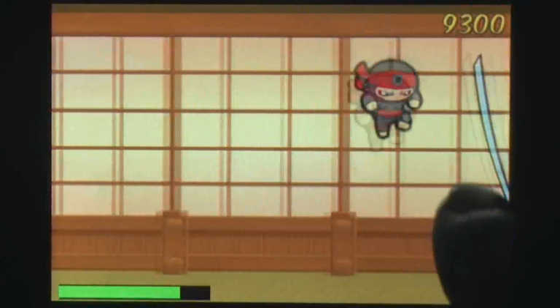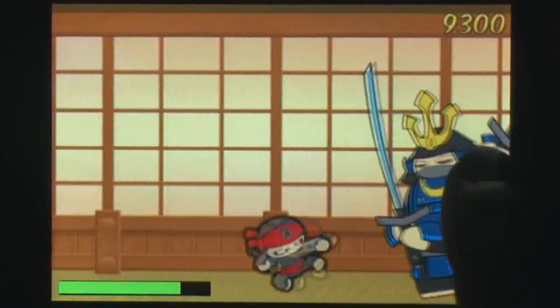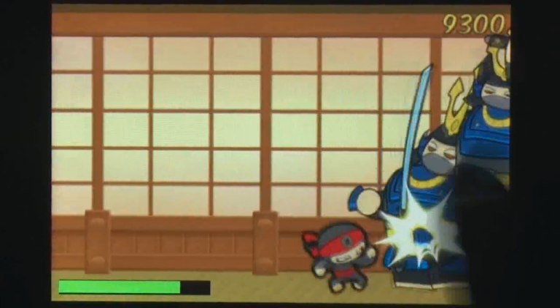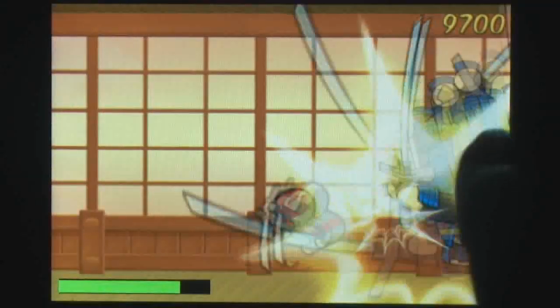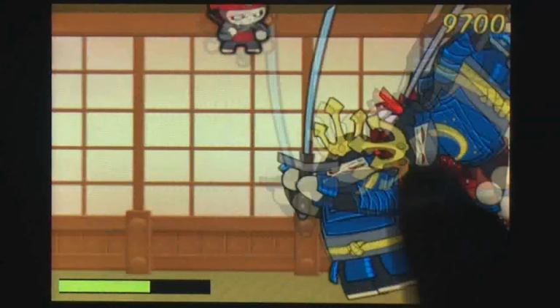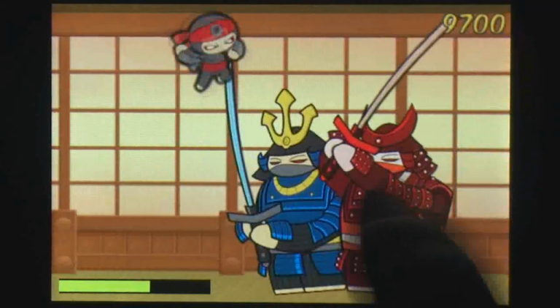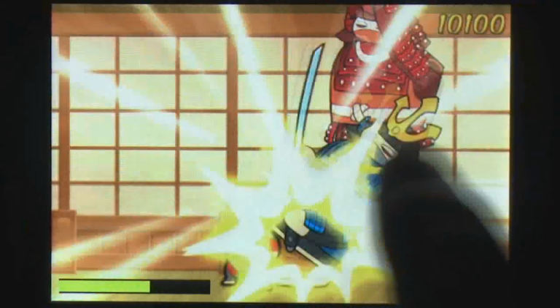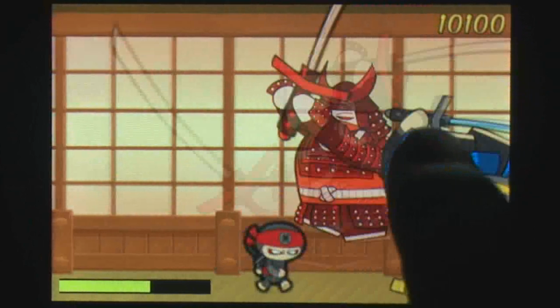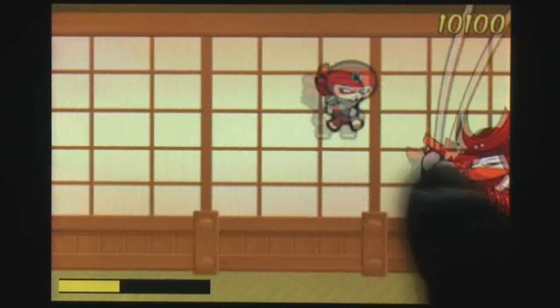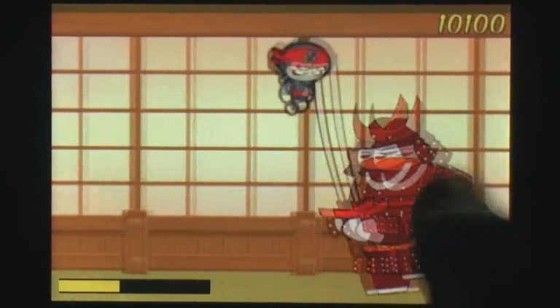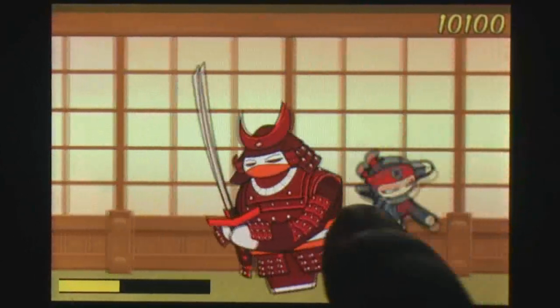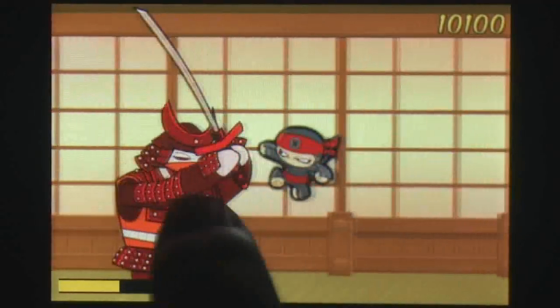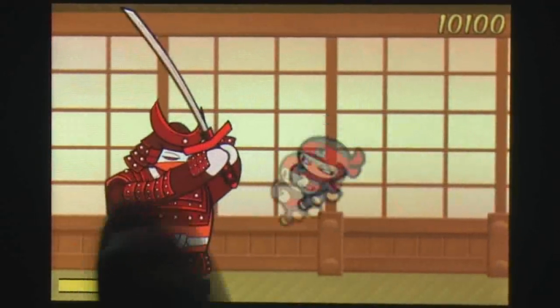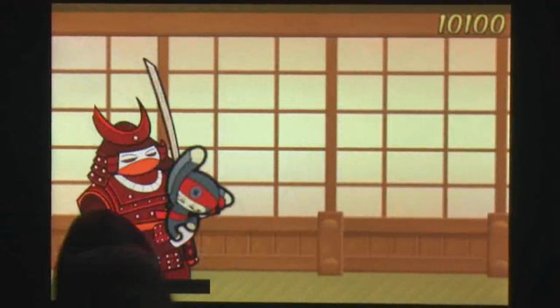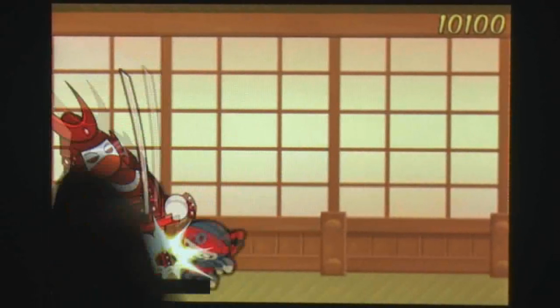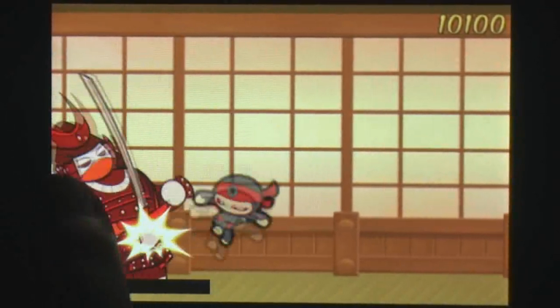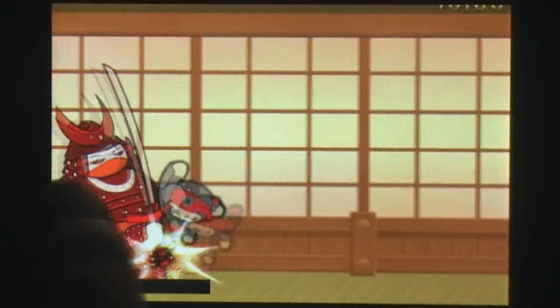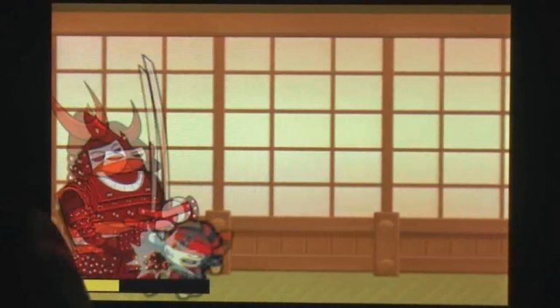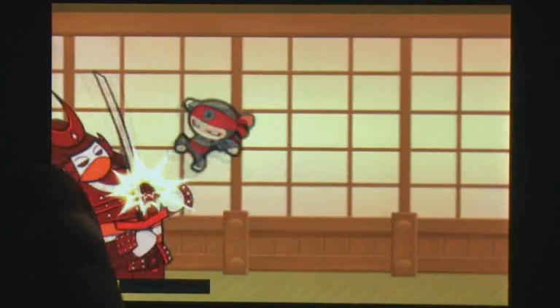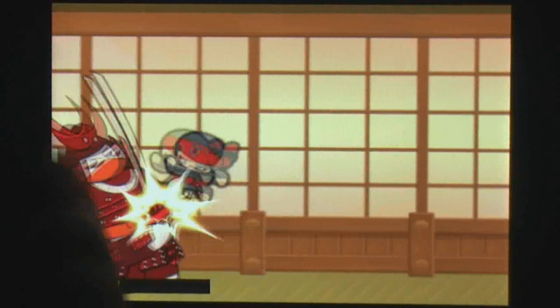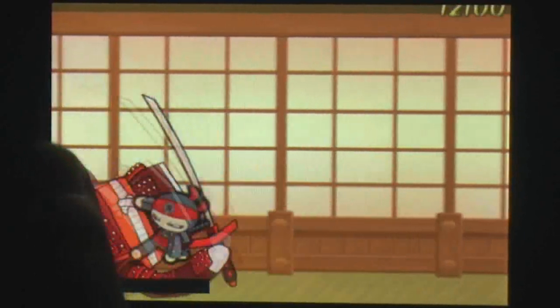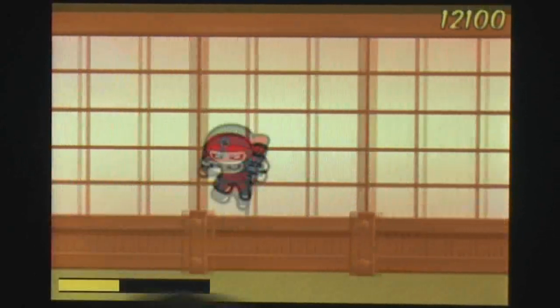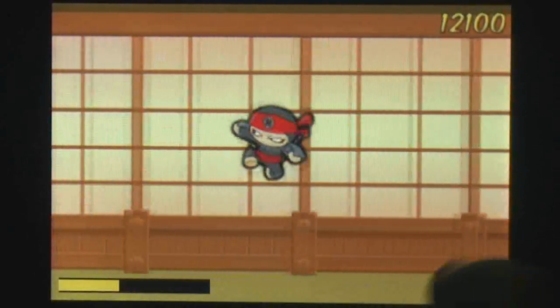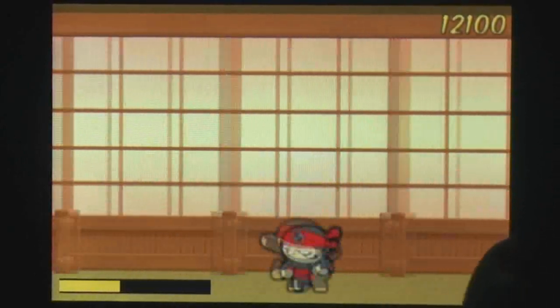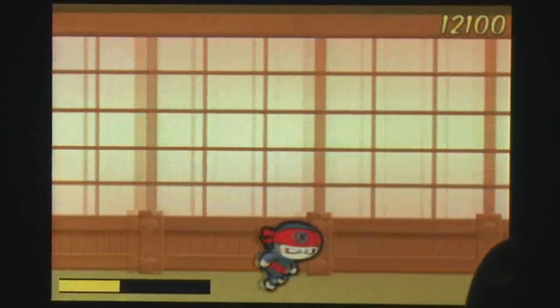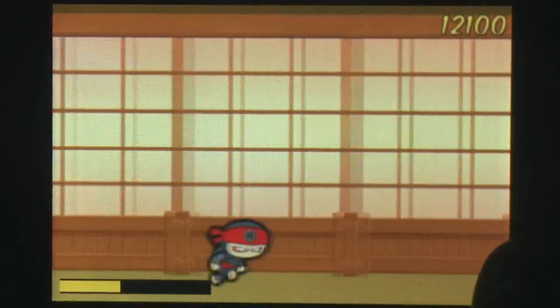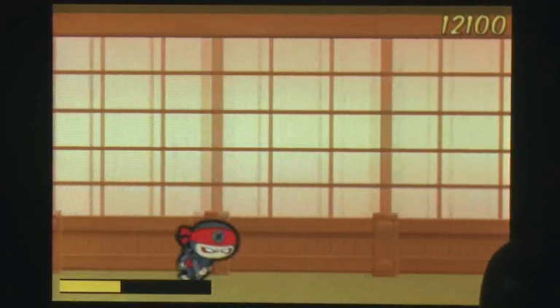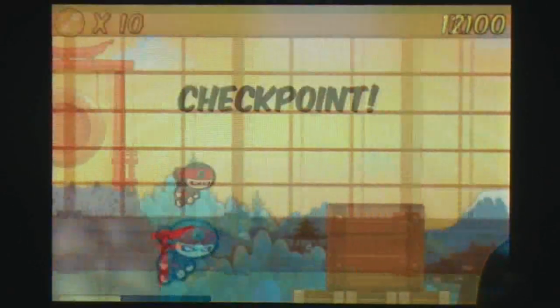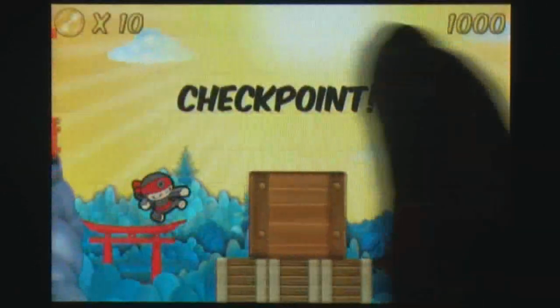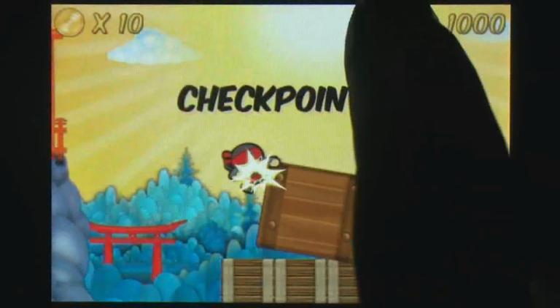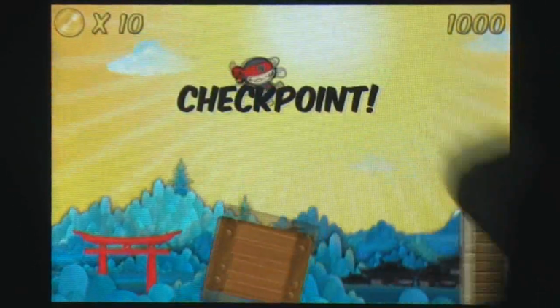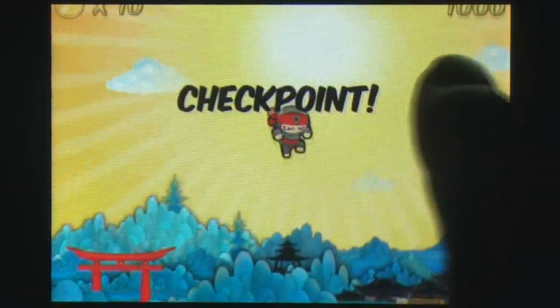The cartoon-based art style is both cute and expressive. The backgrounds and animations have a lot of detail, and the game looks gorgeous as a result. The sound is a mixed bag, with simple Japanese-themed music and basic sound effects.